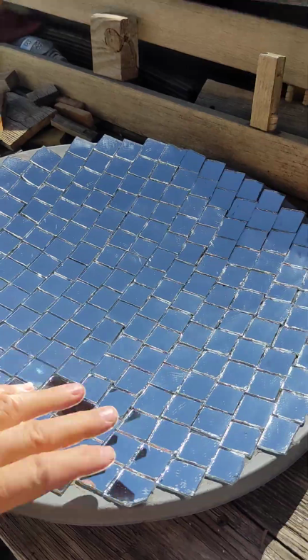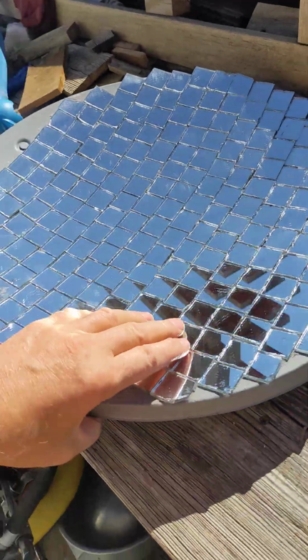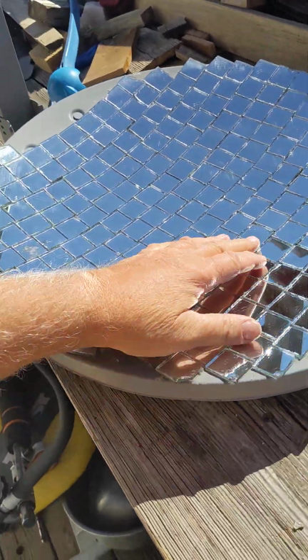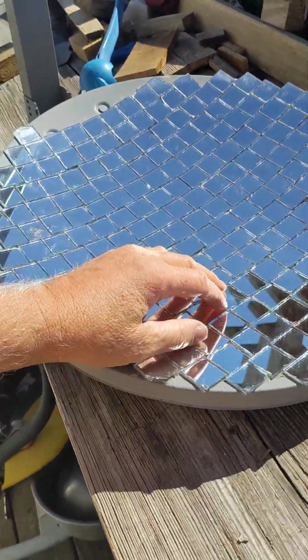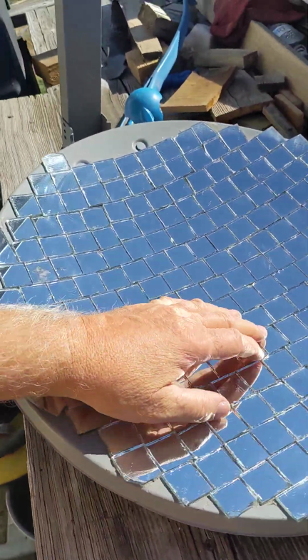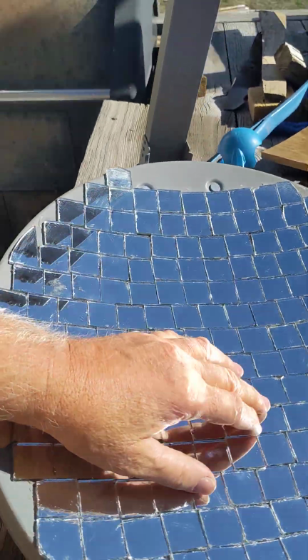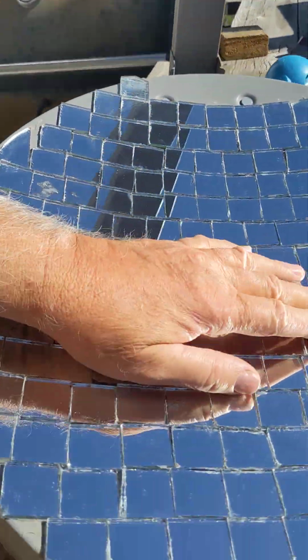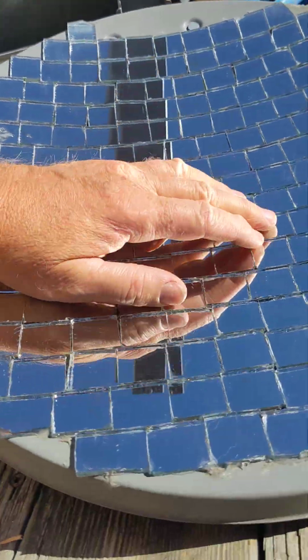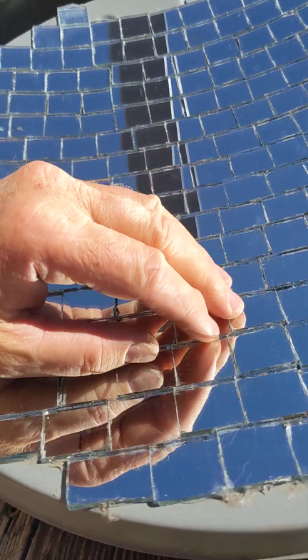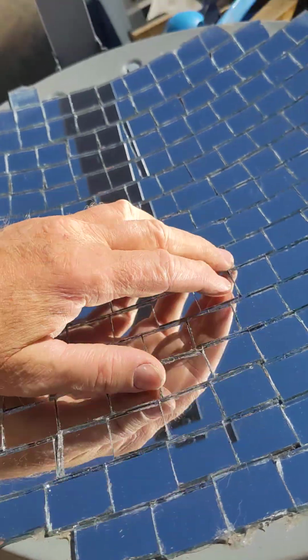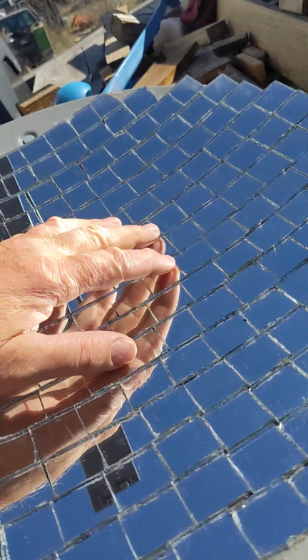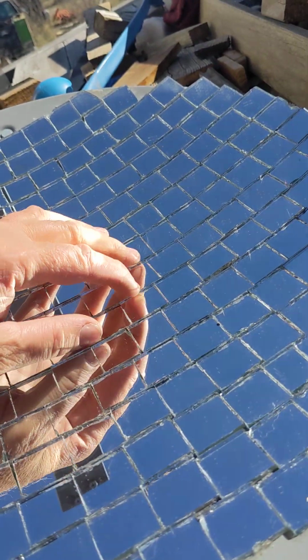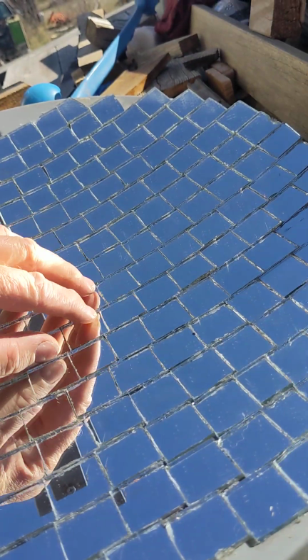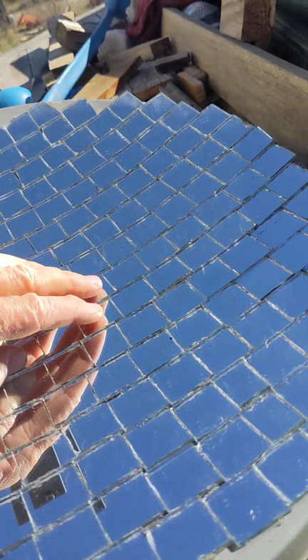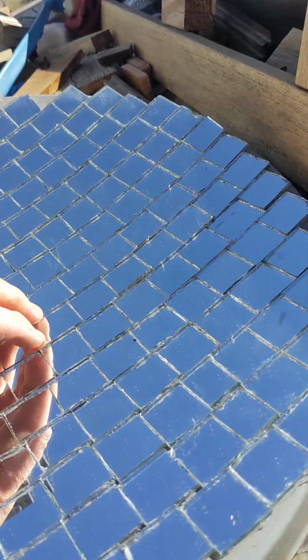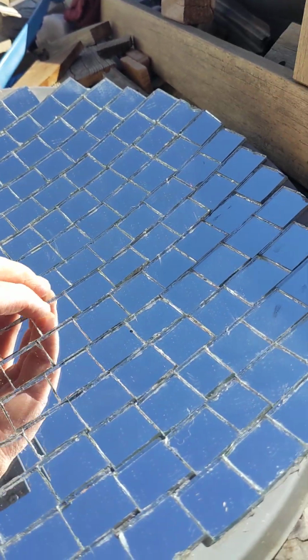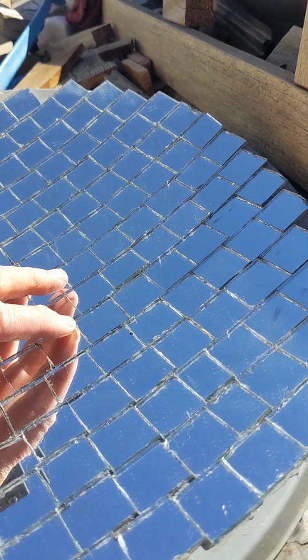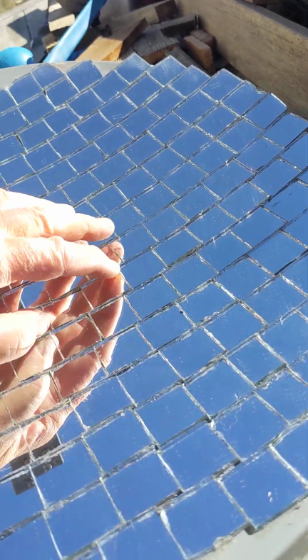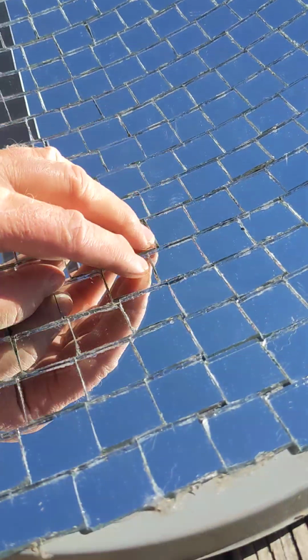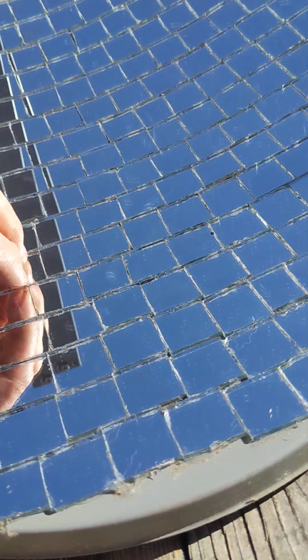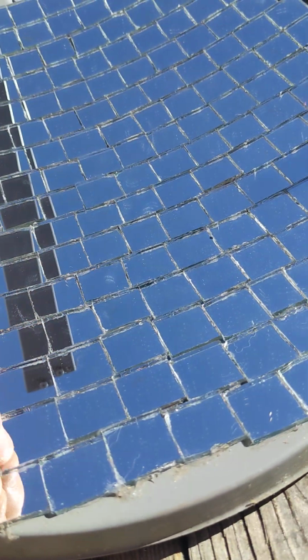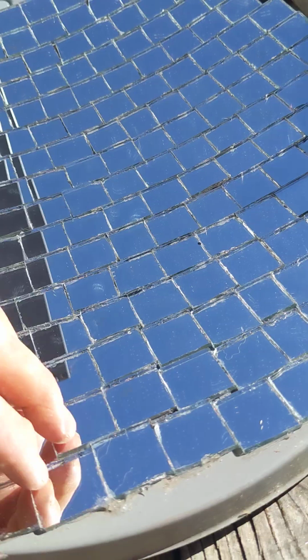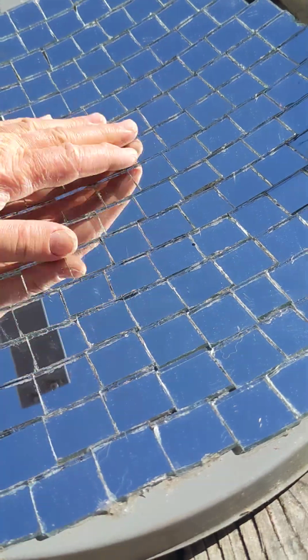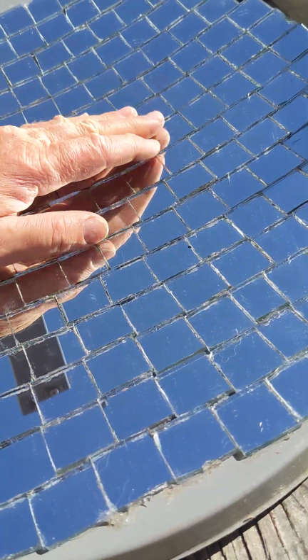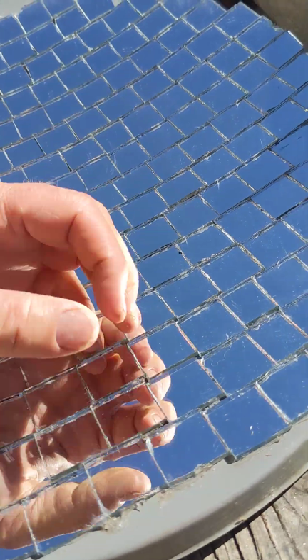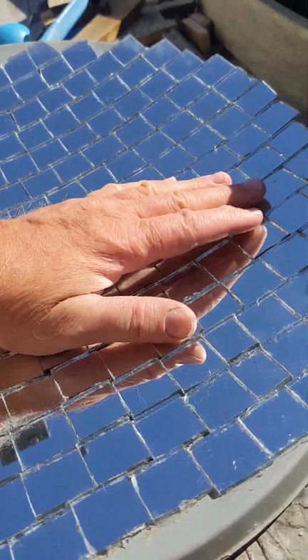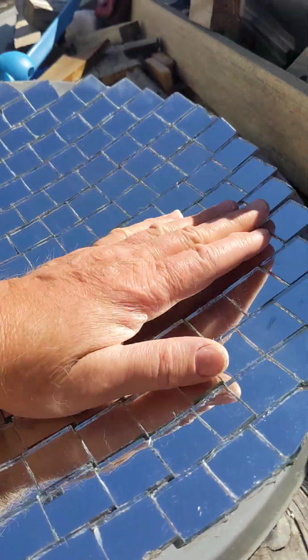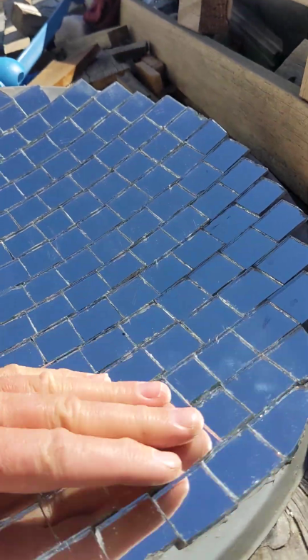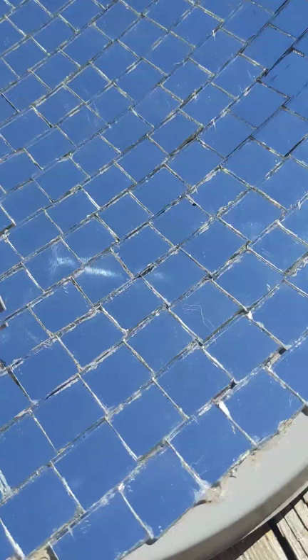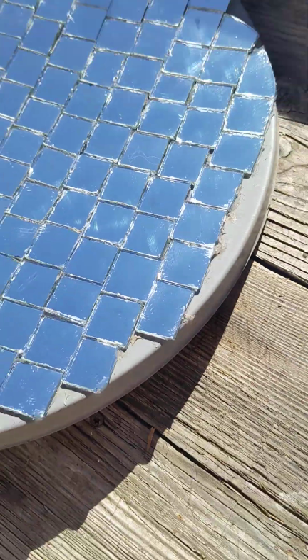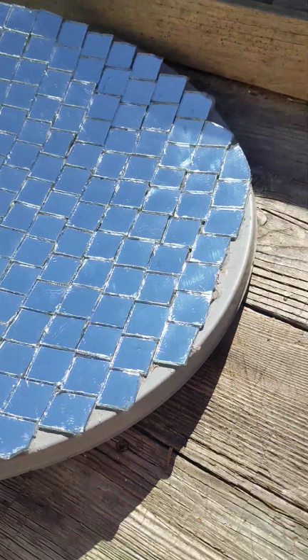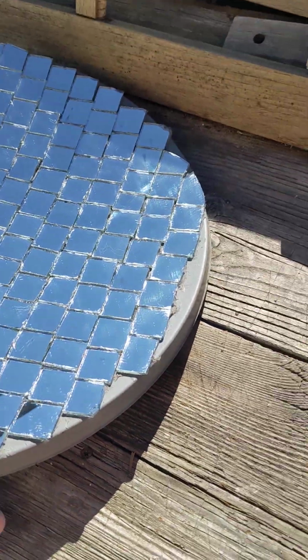Took some mirror I bought at Lowe's, cut it down on my tile cutter to one inch square. Just use silicone window door sealer to glue it.